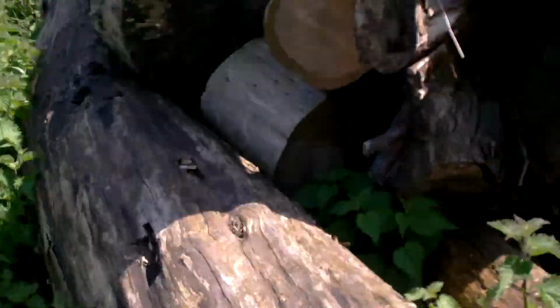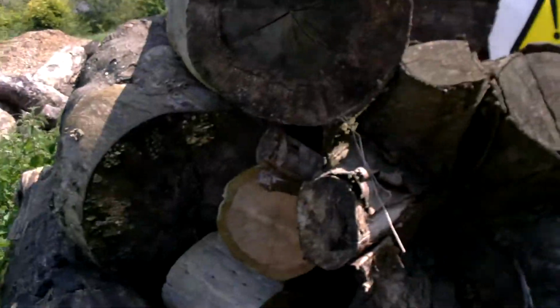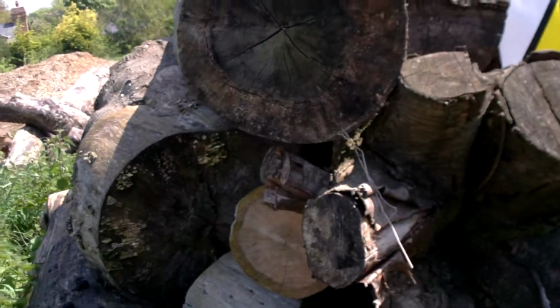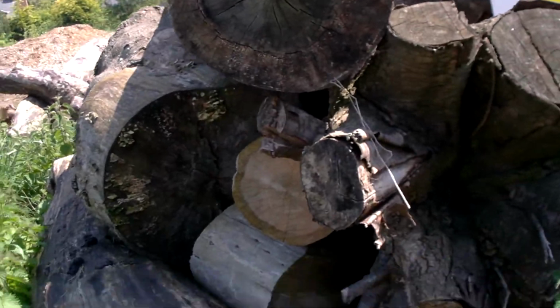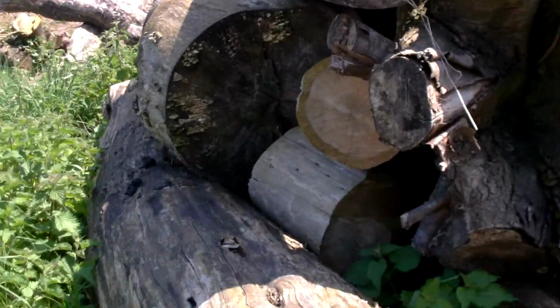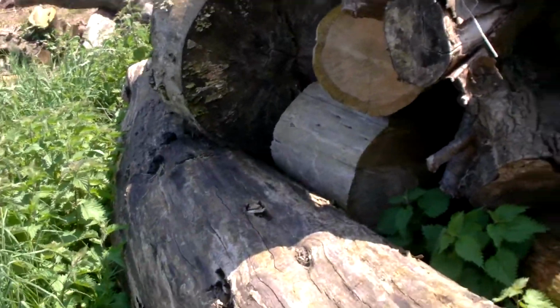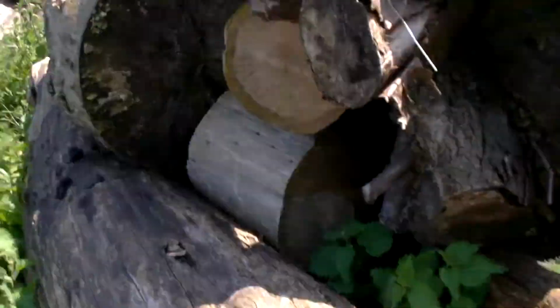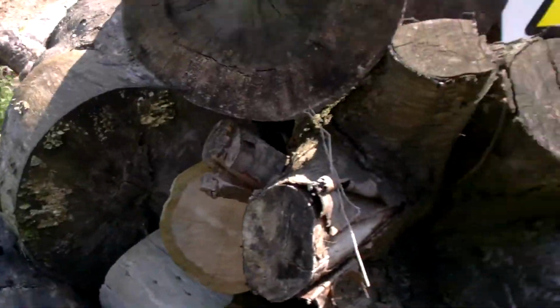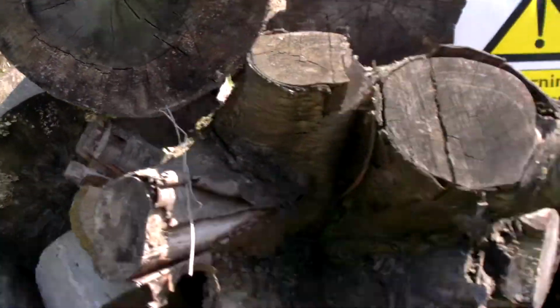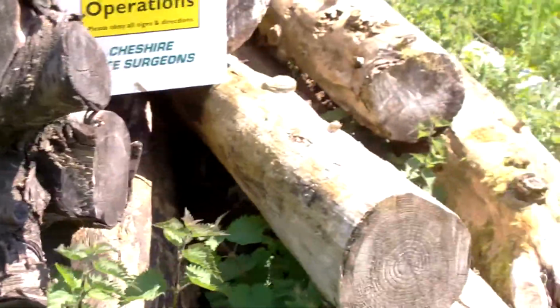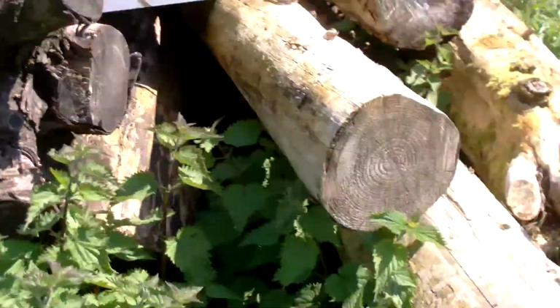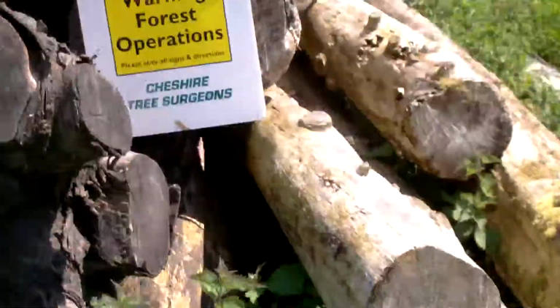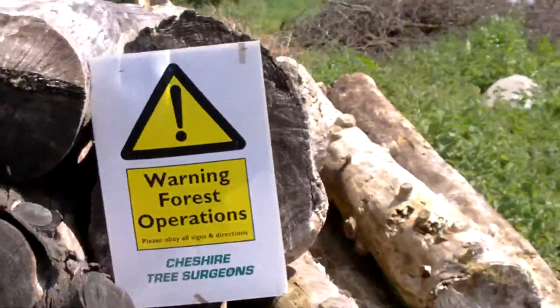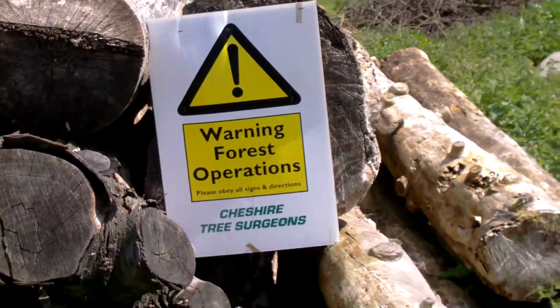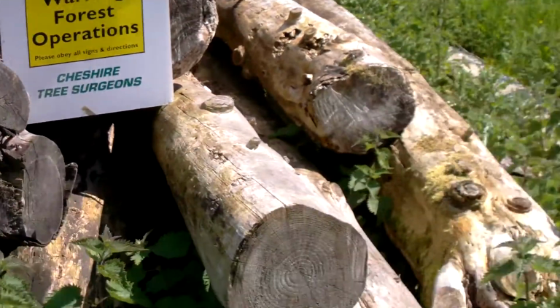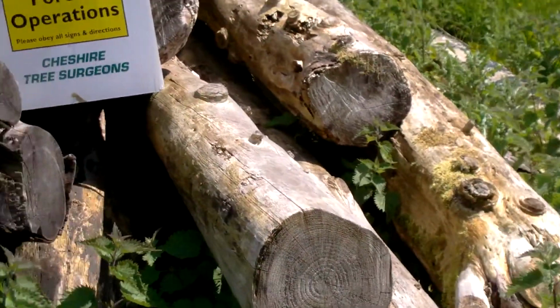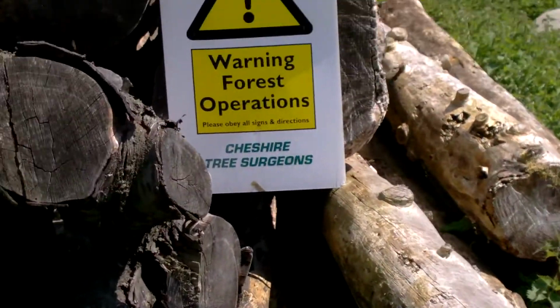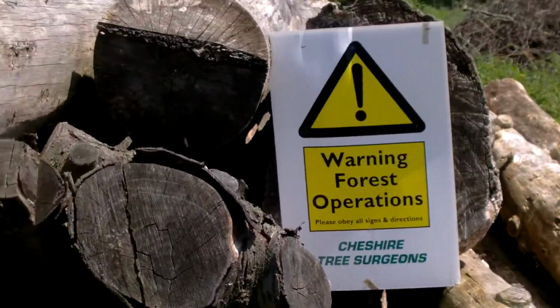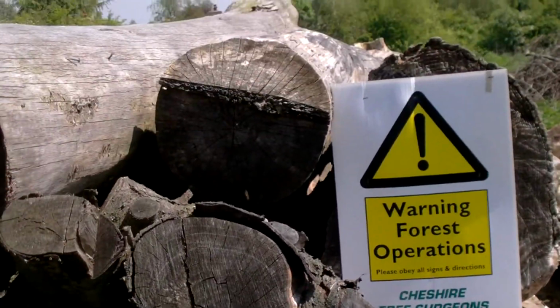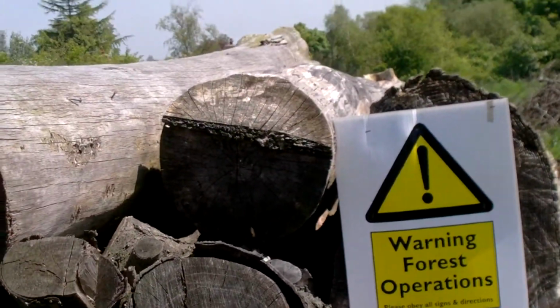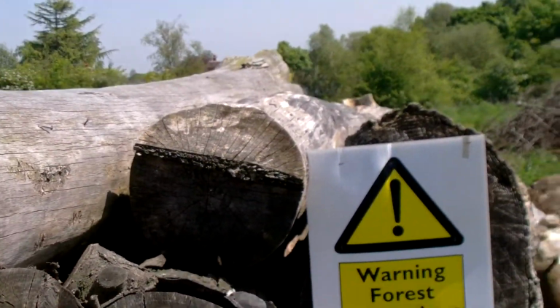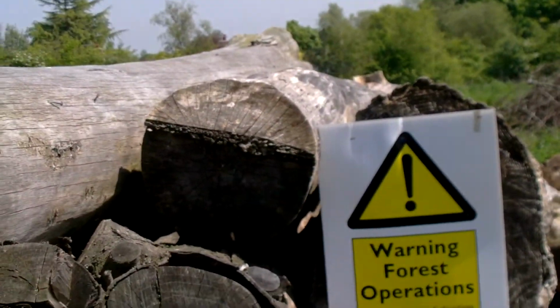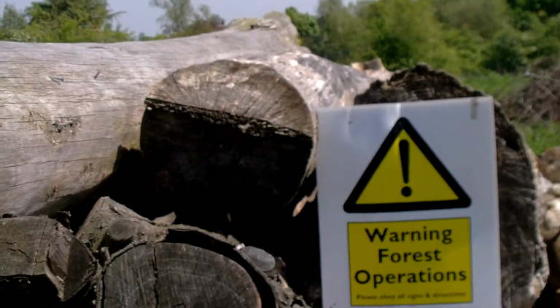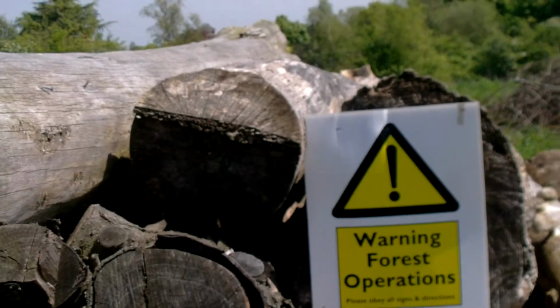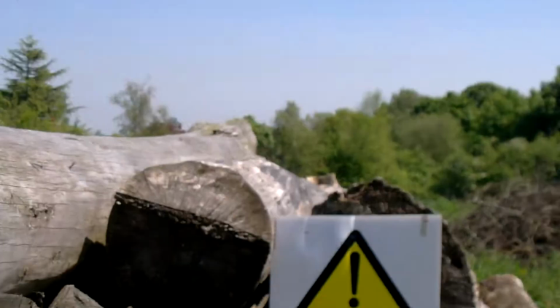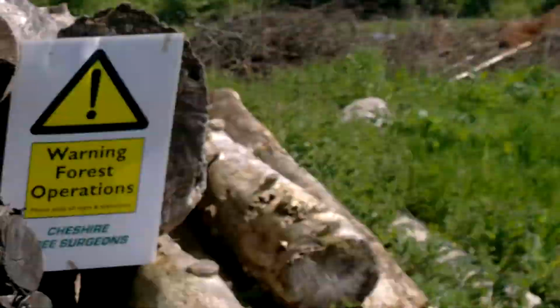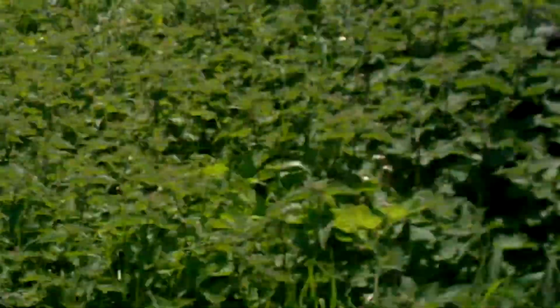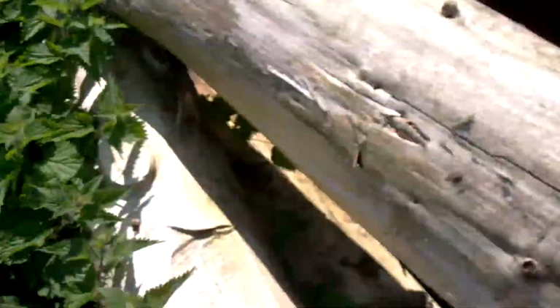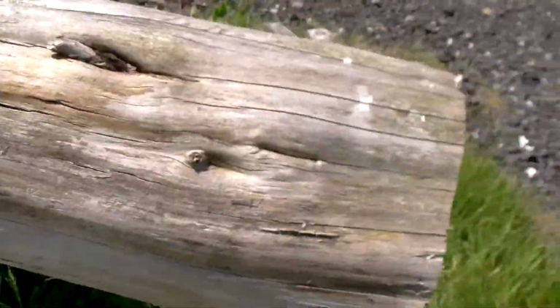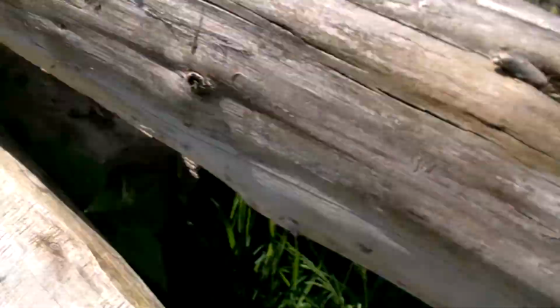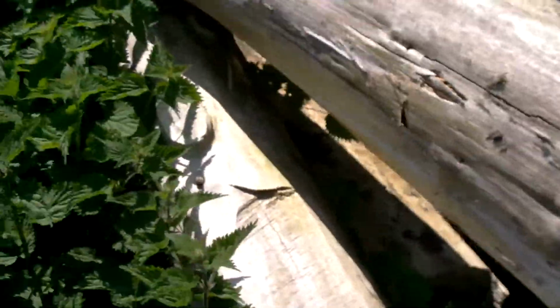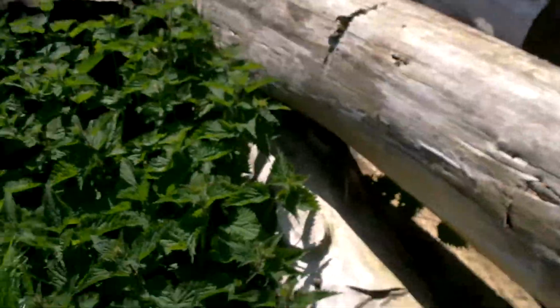And then we've got some really interesting chunks of cherry. And then some cypress, which we're going to convert into beams, probably. And a big piece of ash there with a forestry operations sign on it.